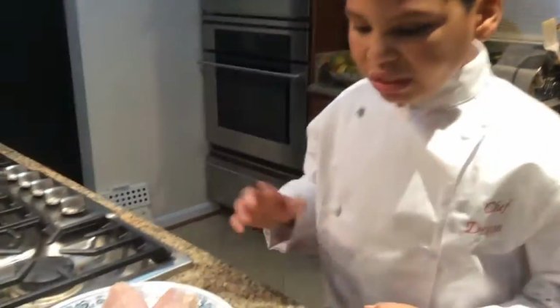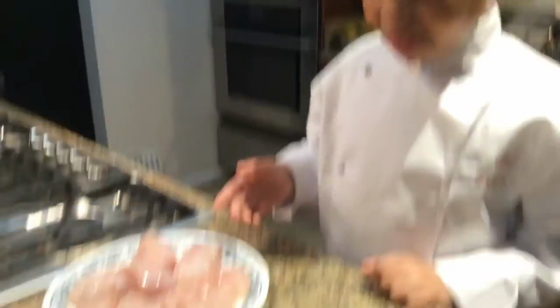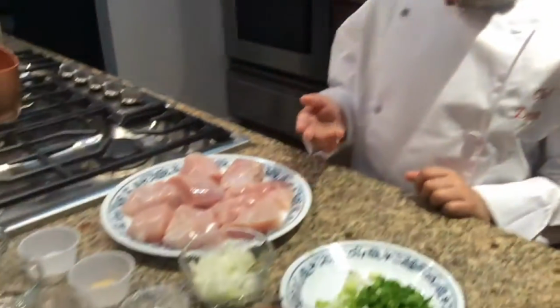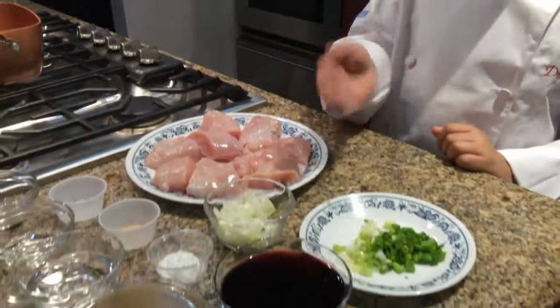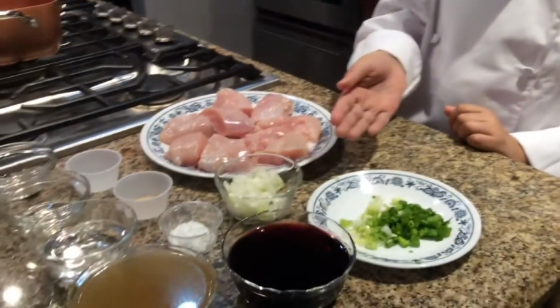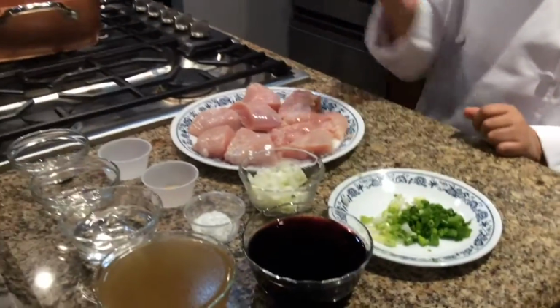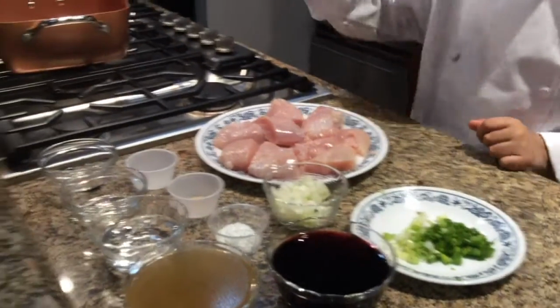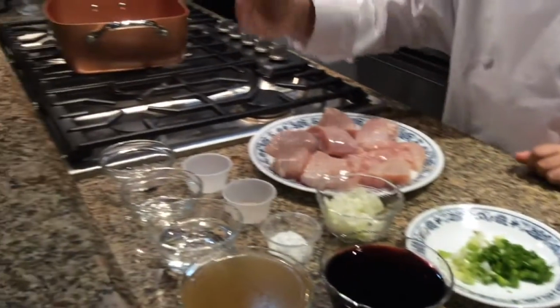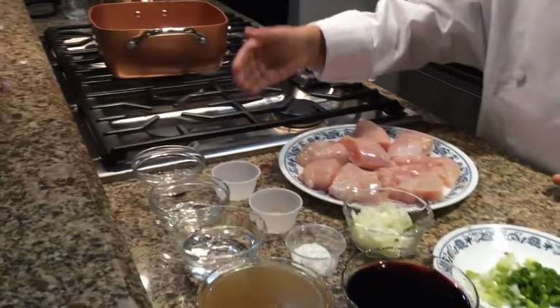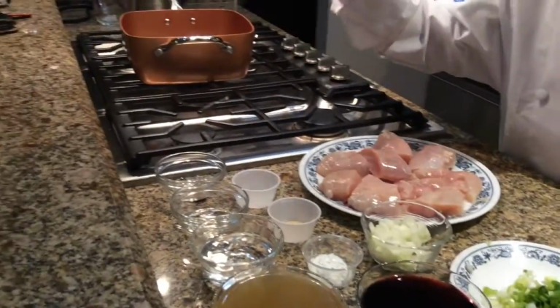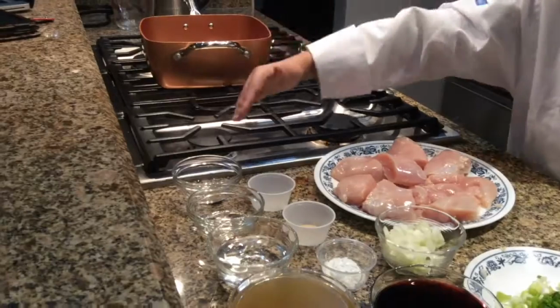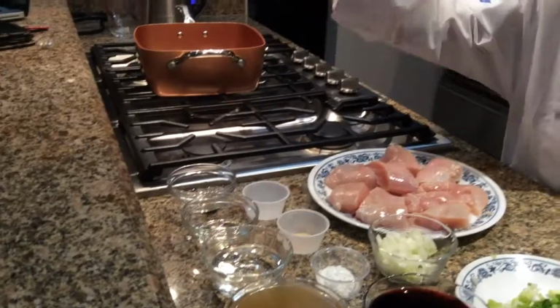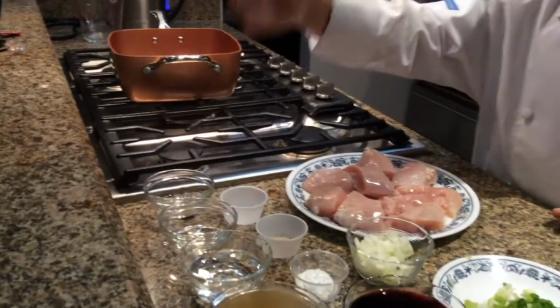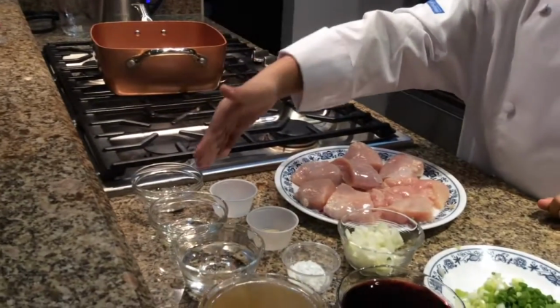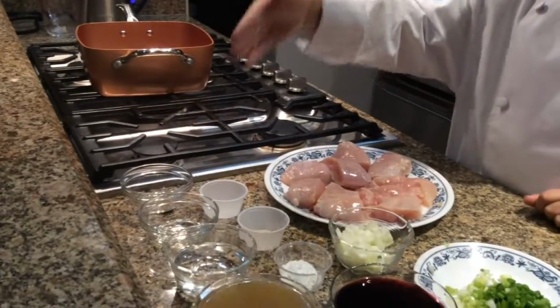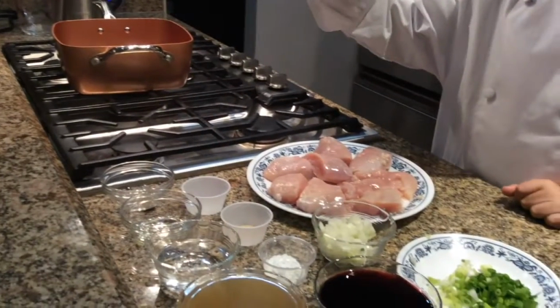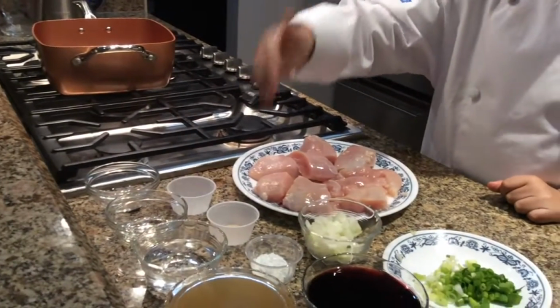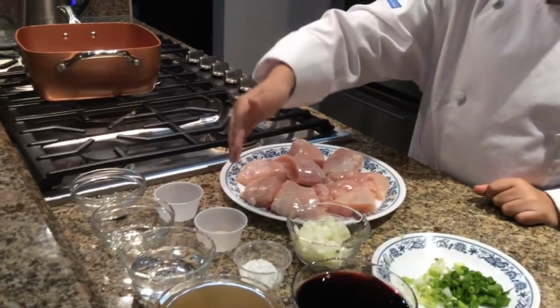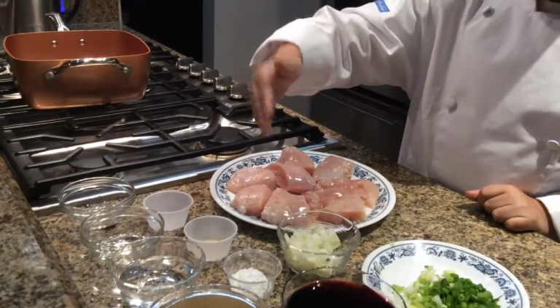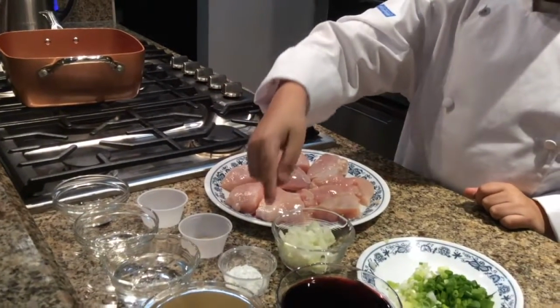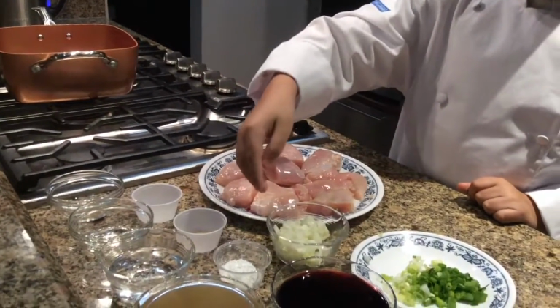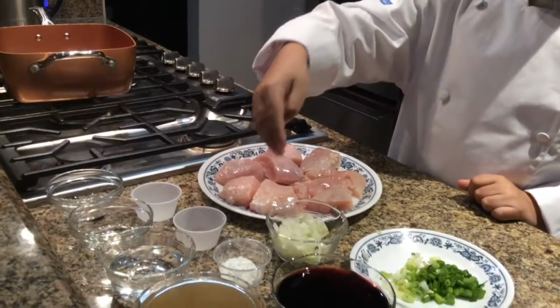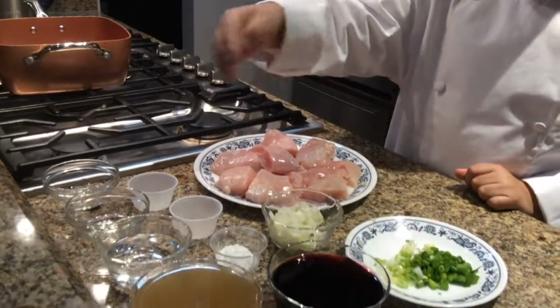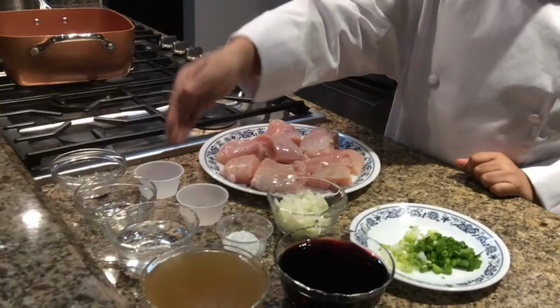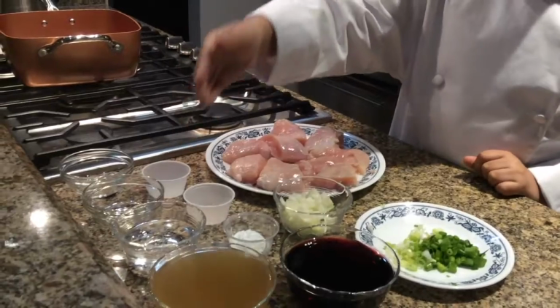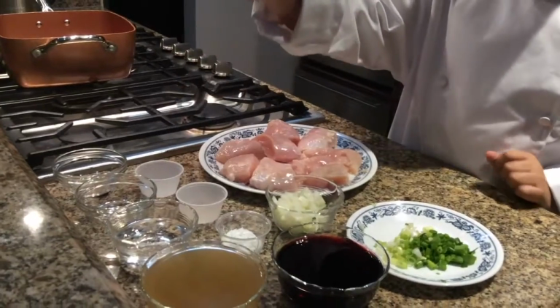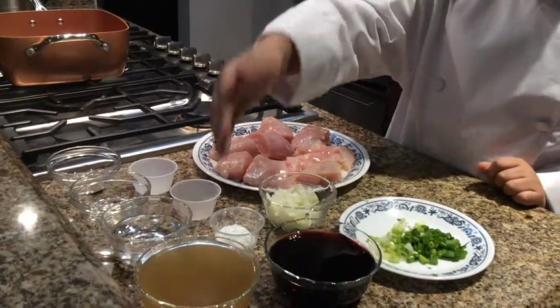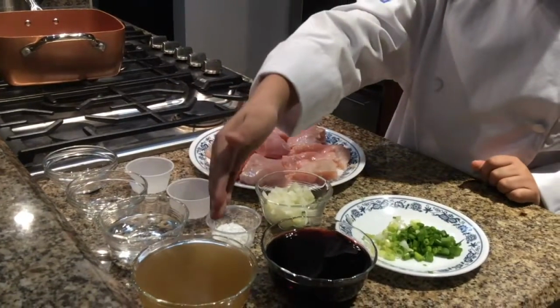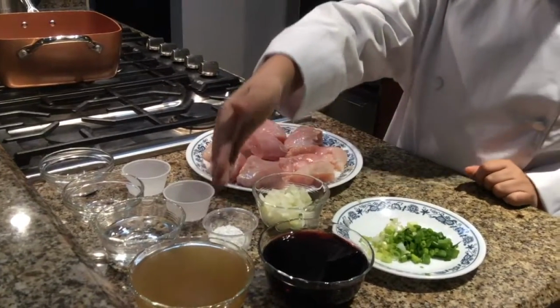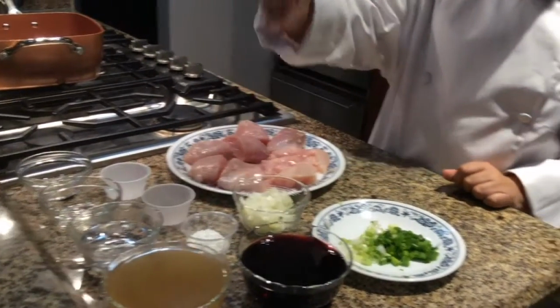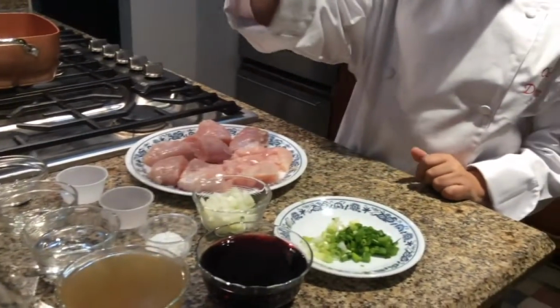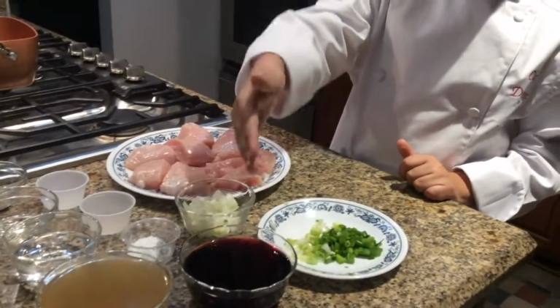Chicken, onions, salt, pepper, vegetable oil, garlic salt, cornstarch, water, chicken stock, and wine.